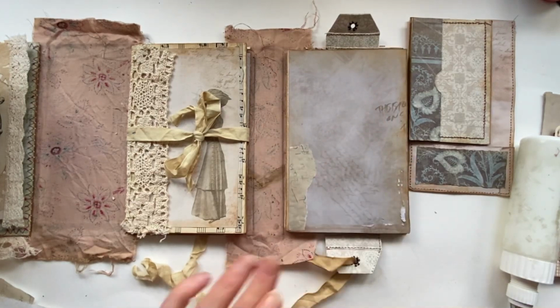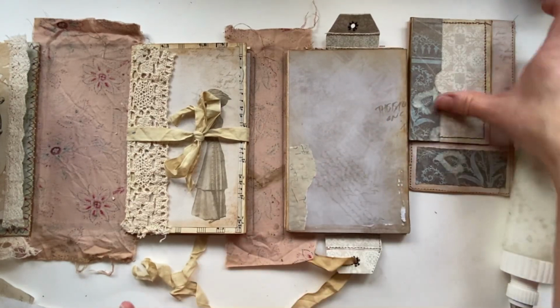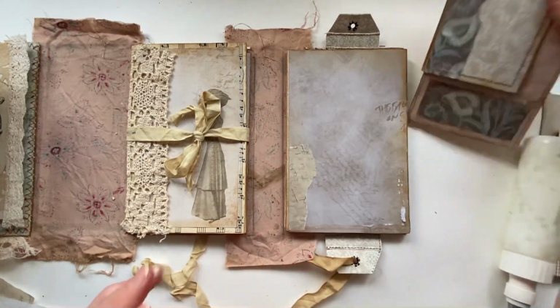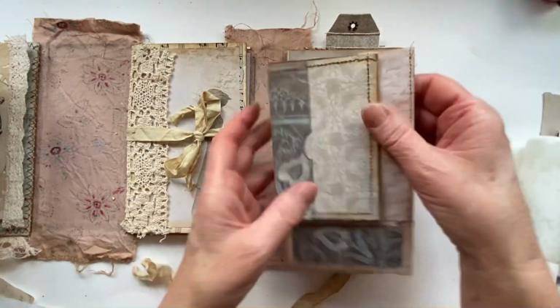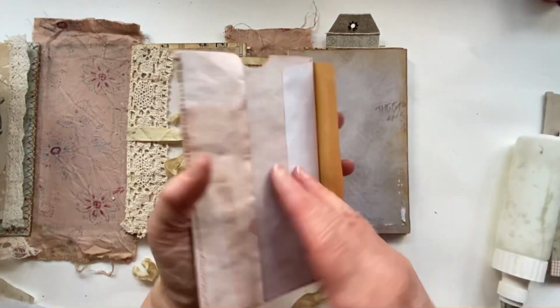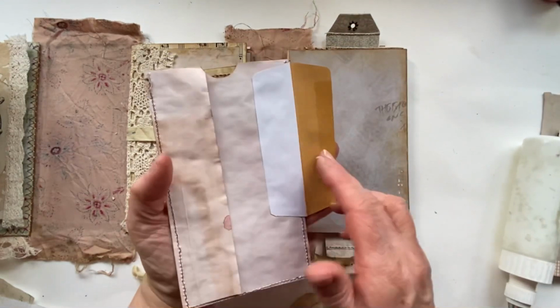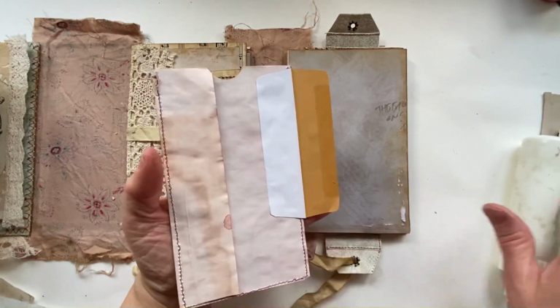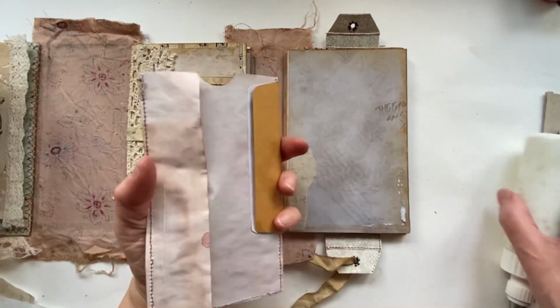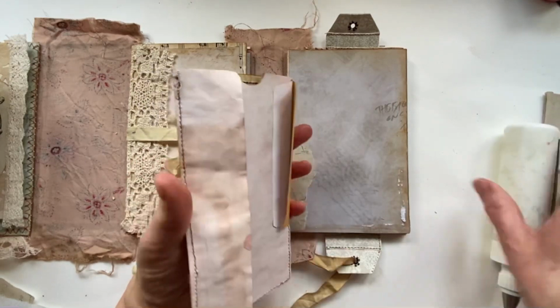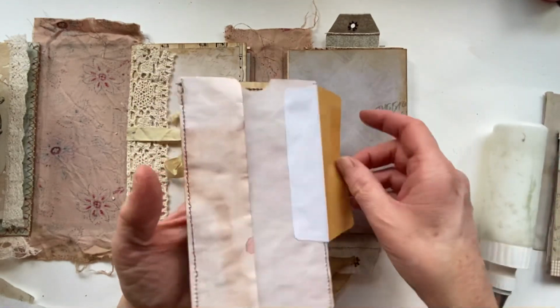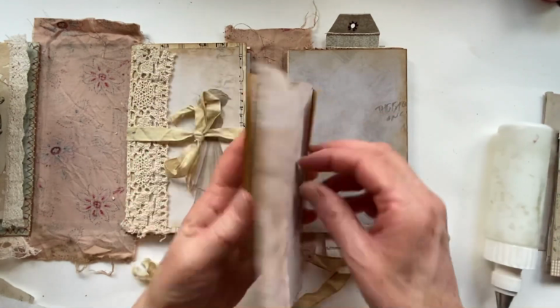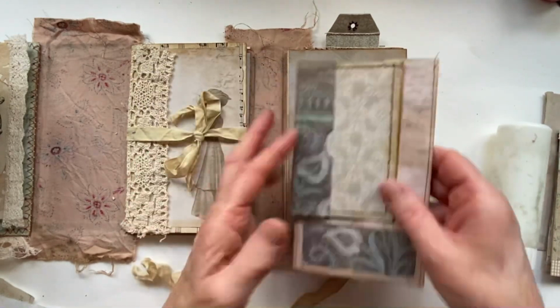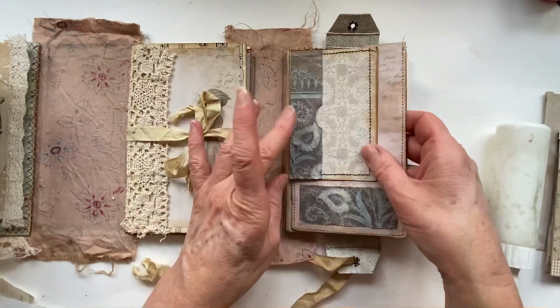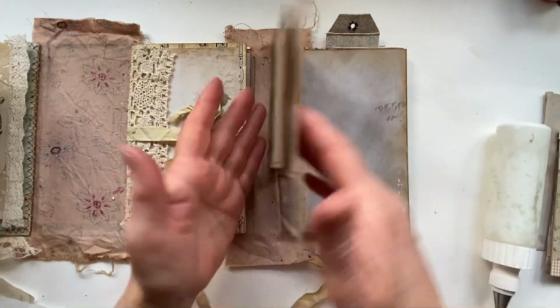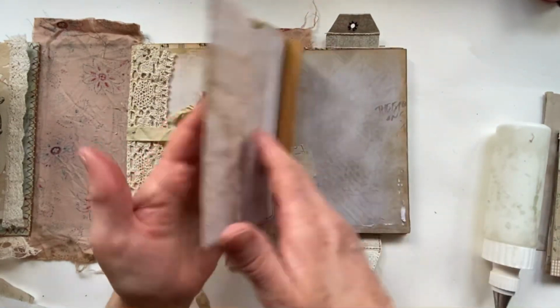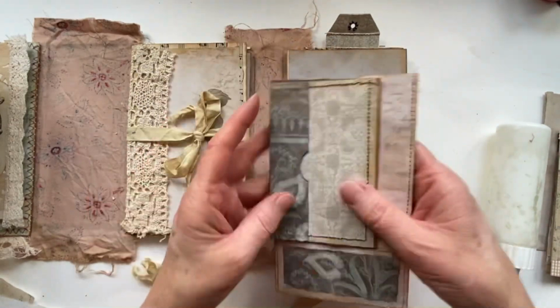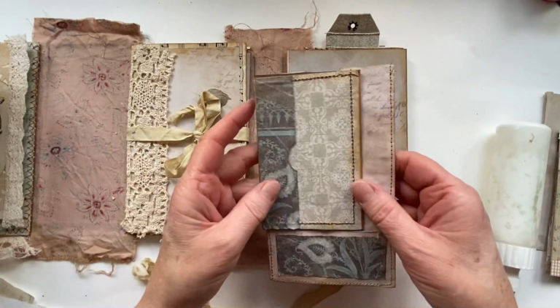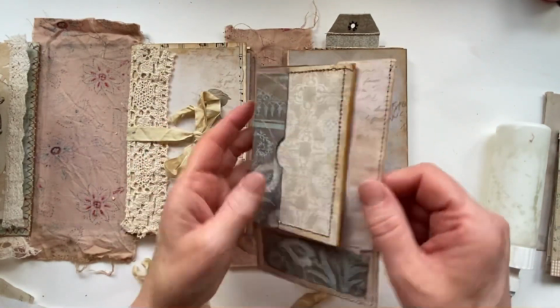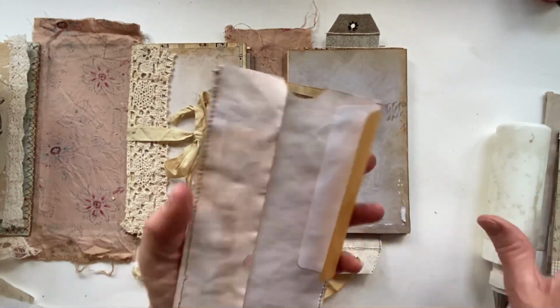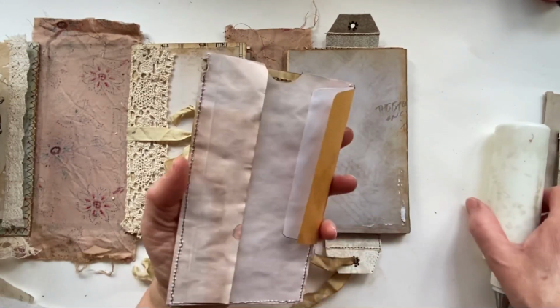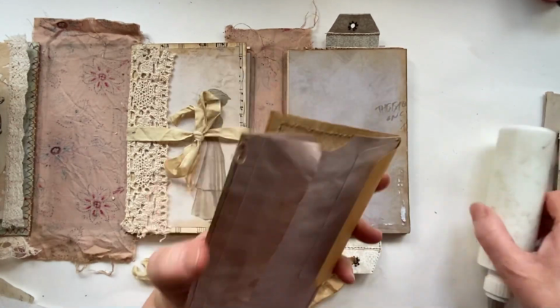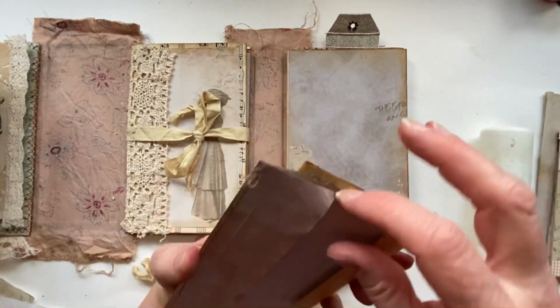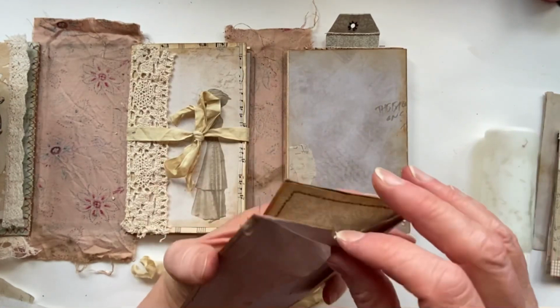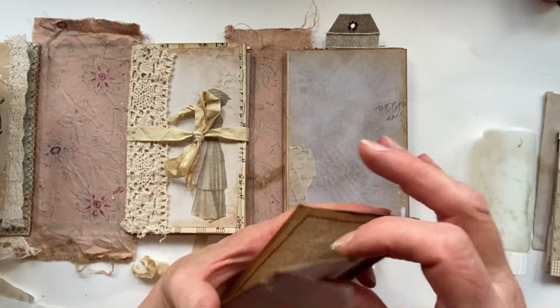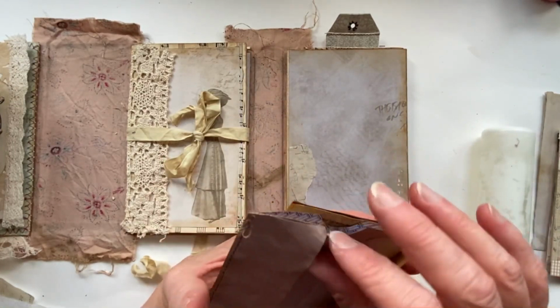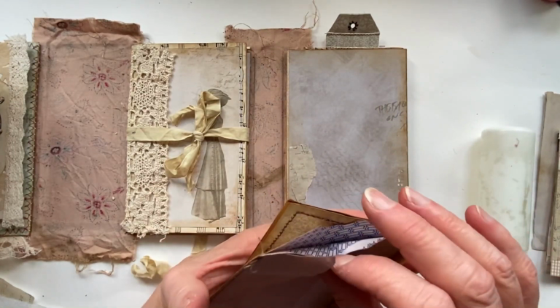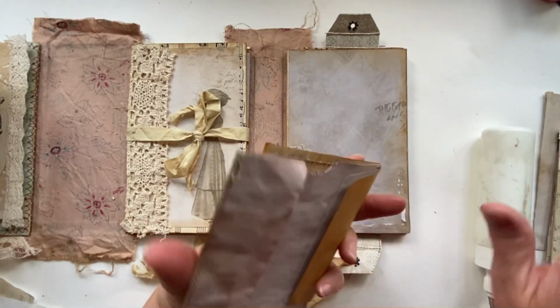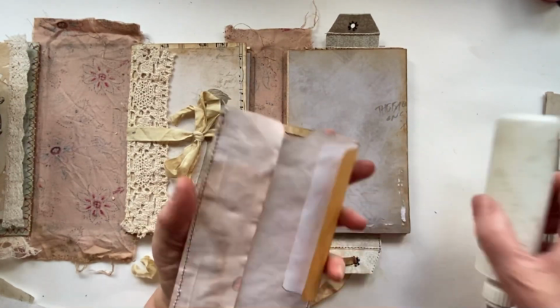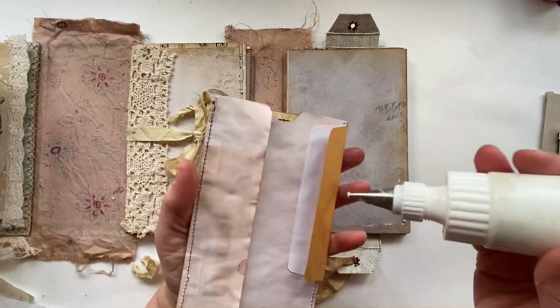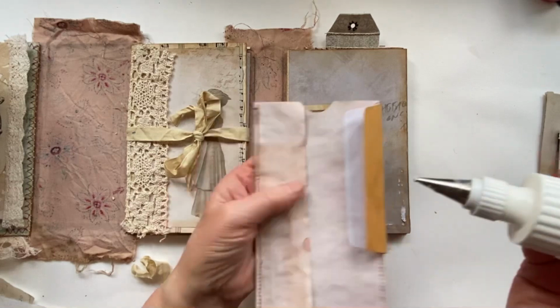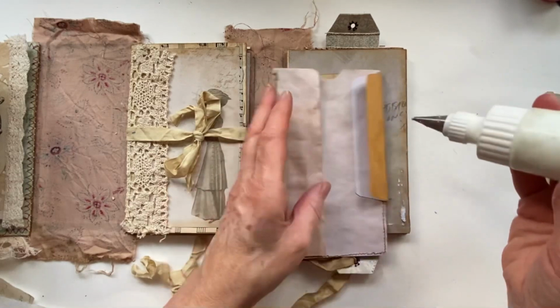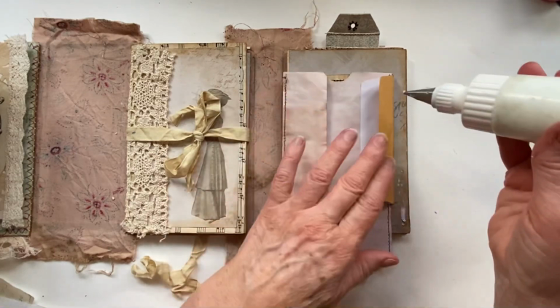So this is ready to go in now. This is my little bit that's going to flap - I love that, it's really cool - and I've got a pocket at the top in there. So we're going to glue this down.